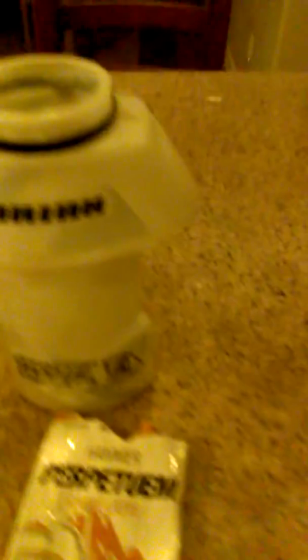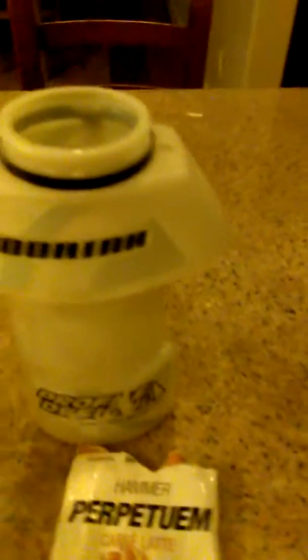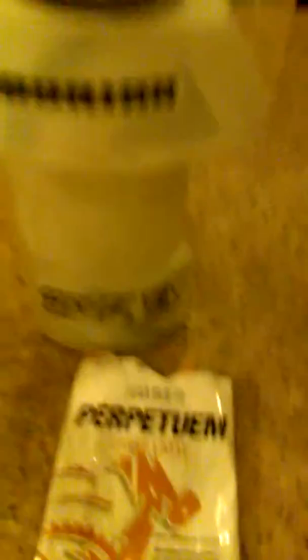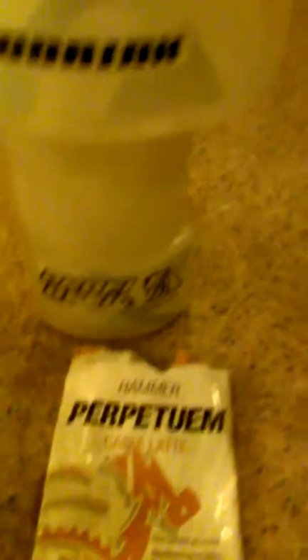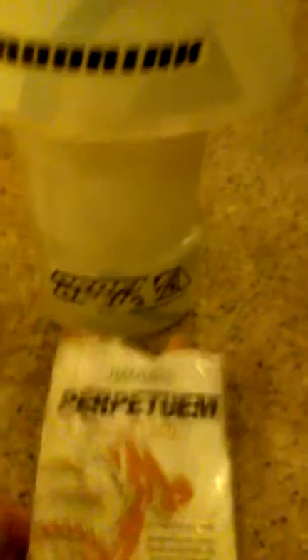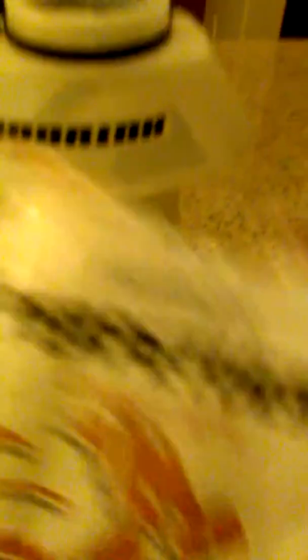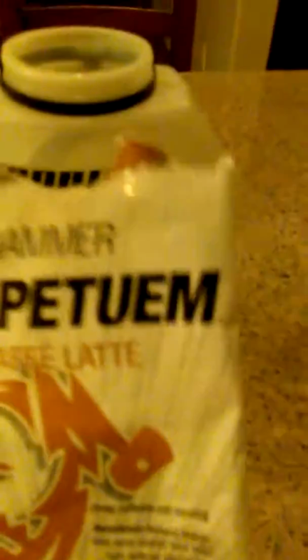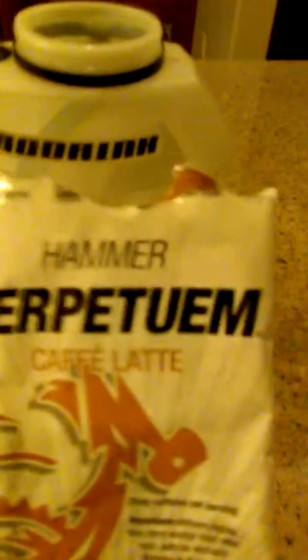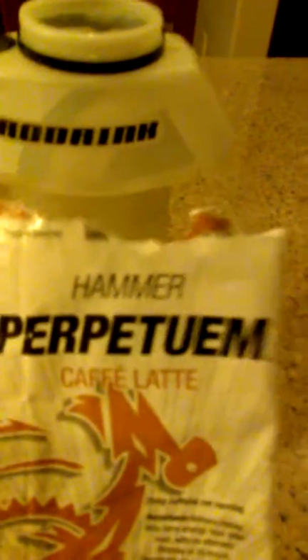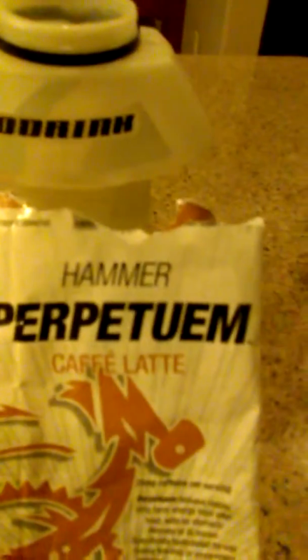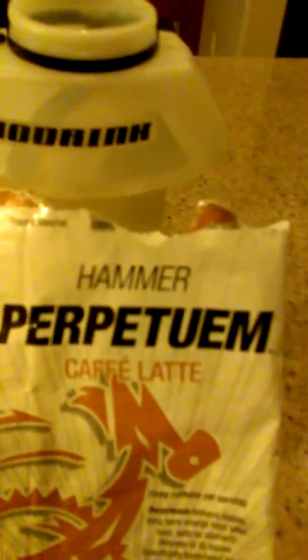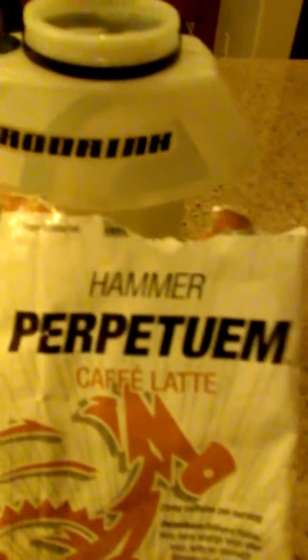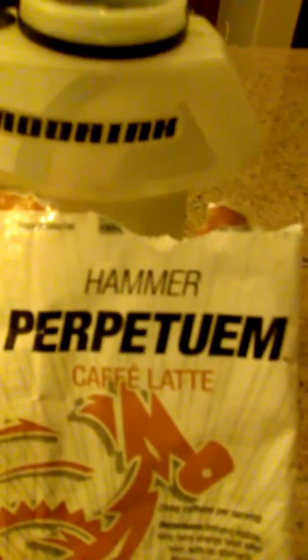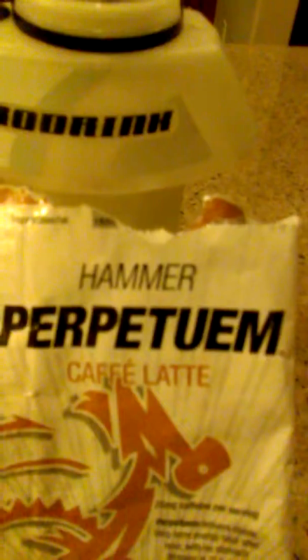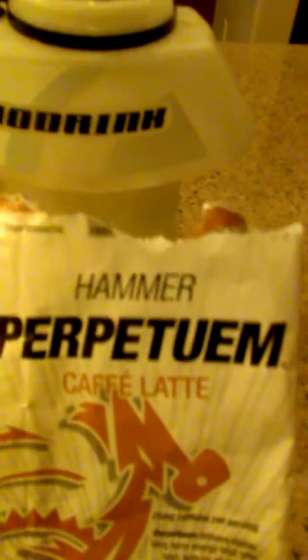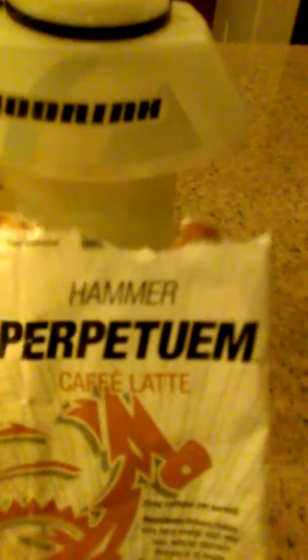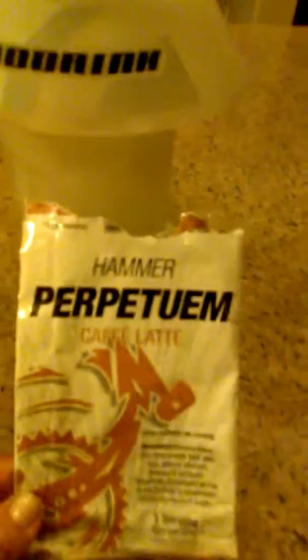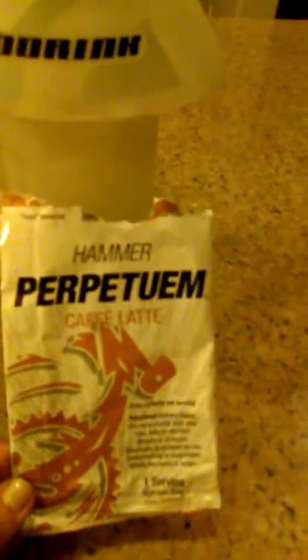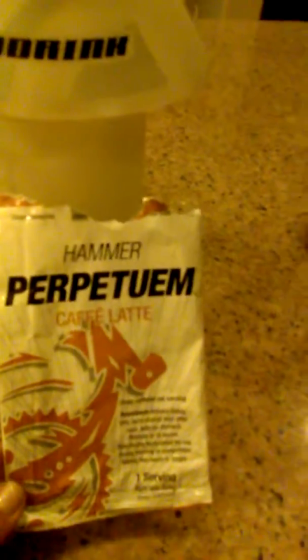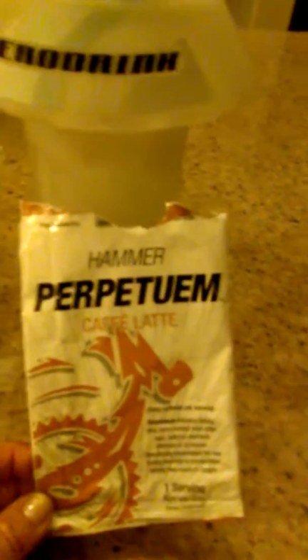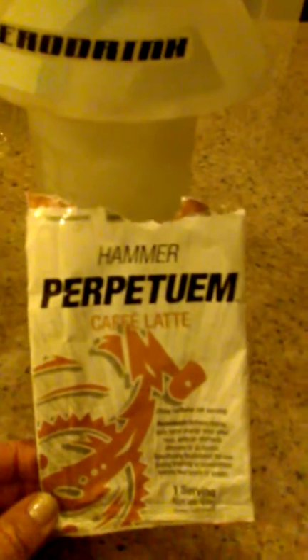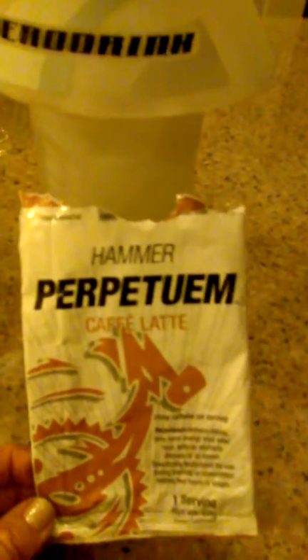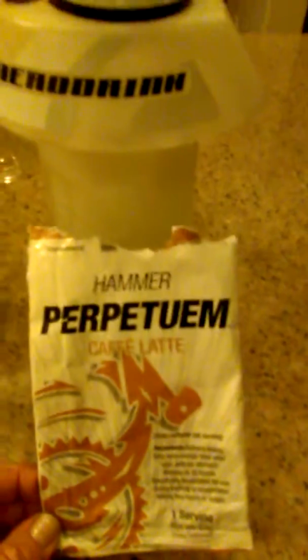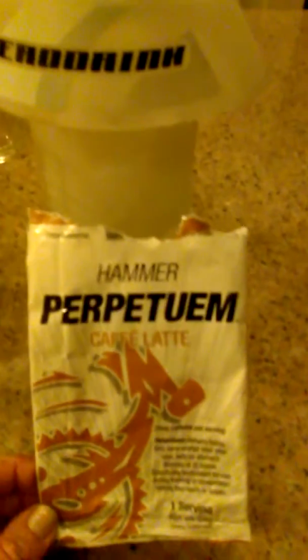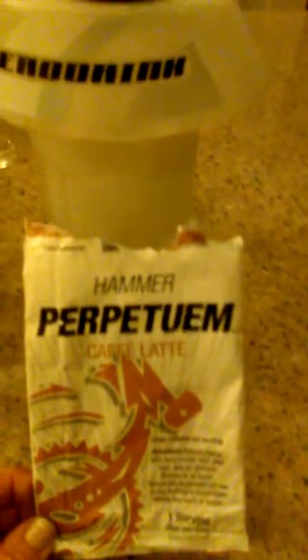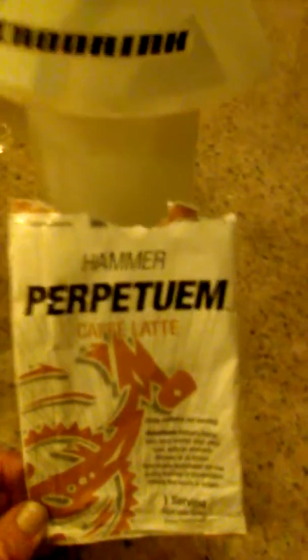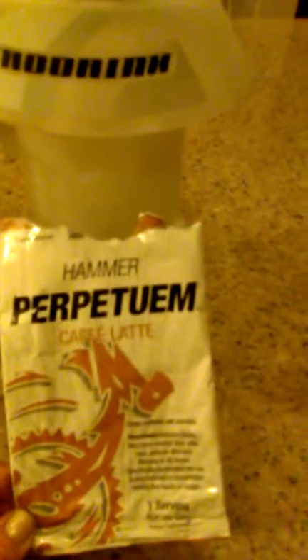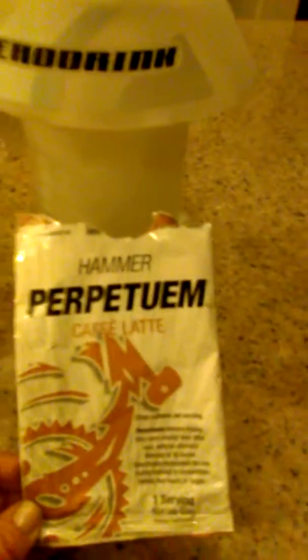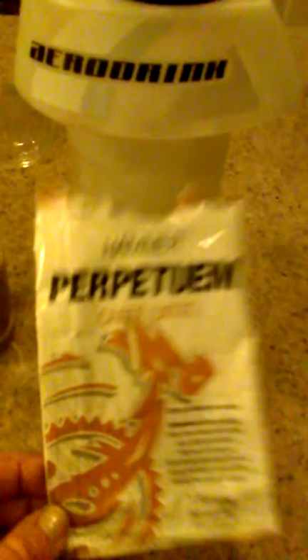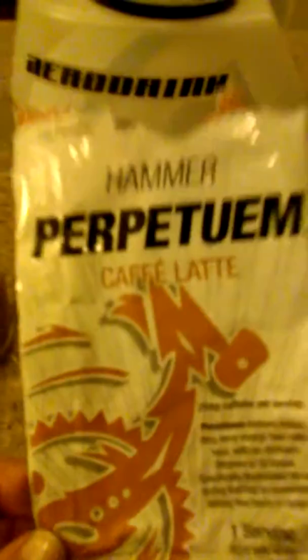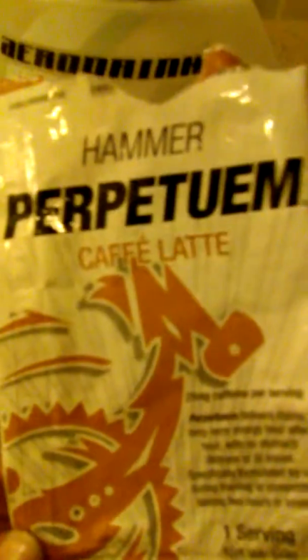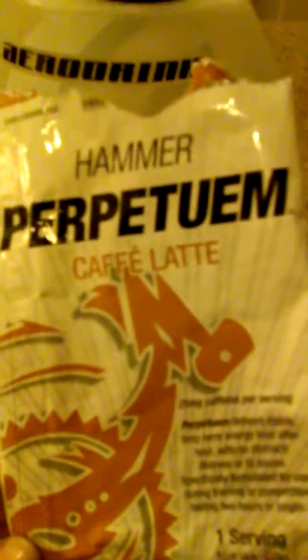I want to go back to this. I've got to tell you I'm not a coffee, café latte gal — I like to drink tea. But I love, love this flavor. Here it is.